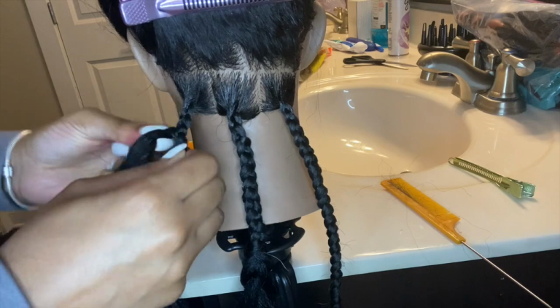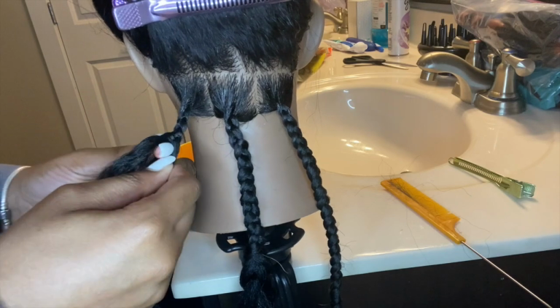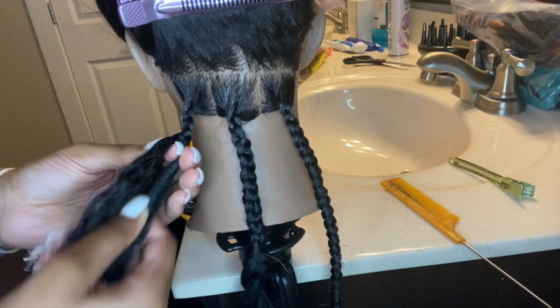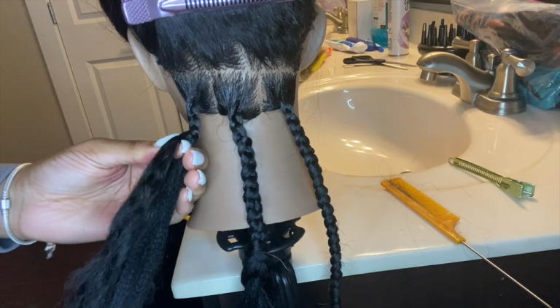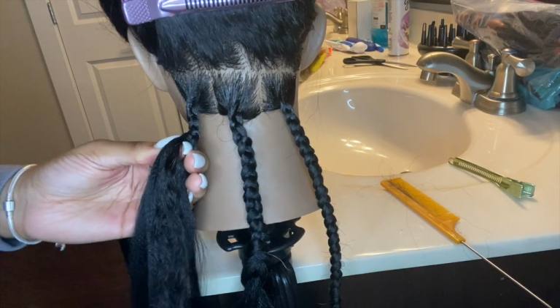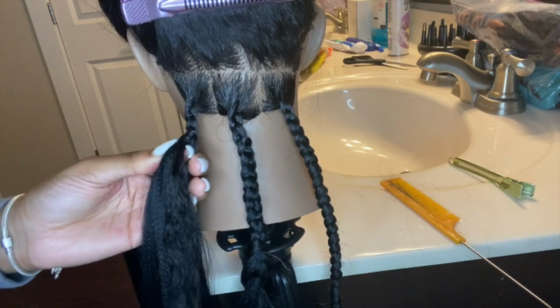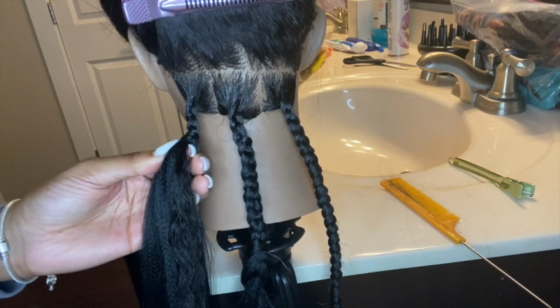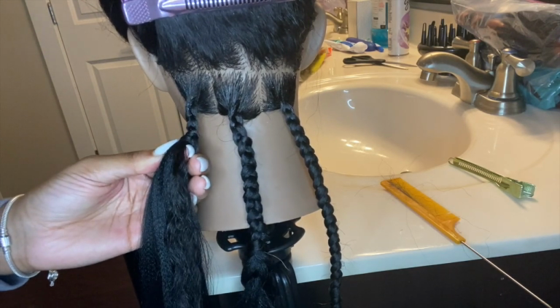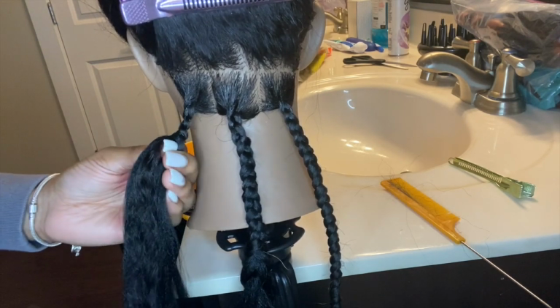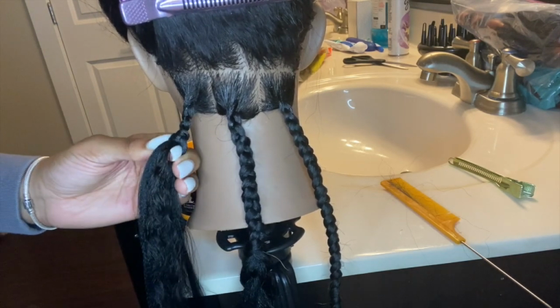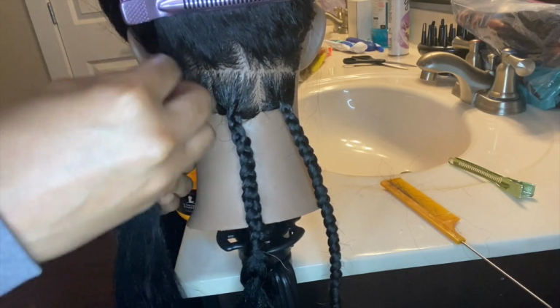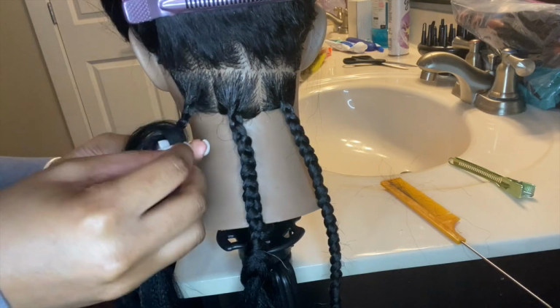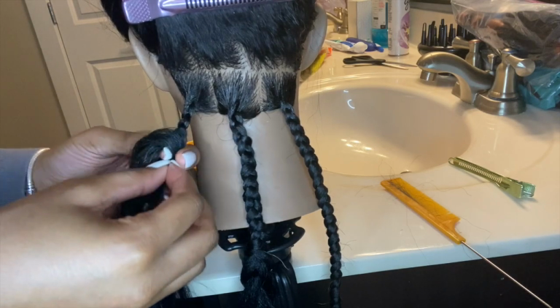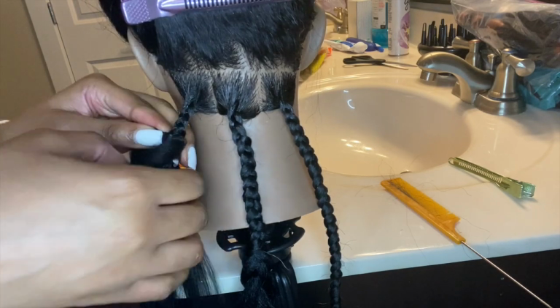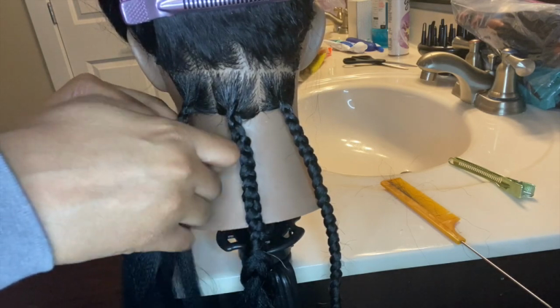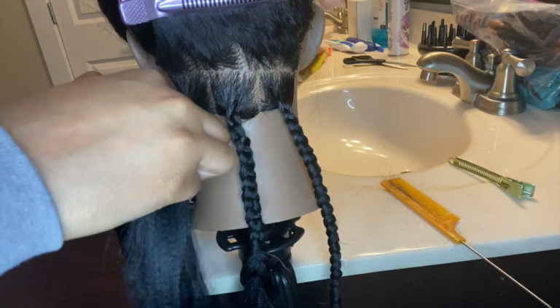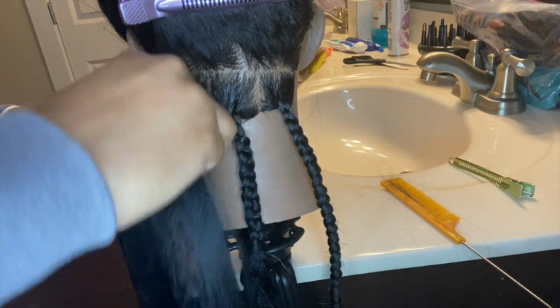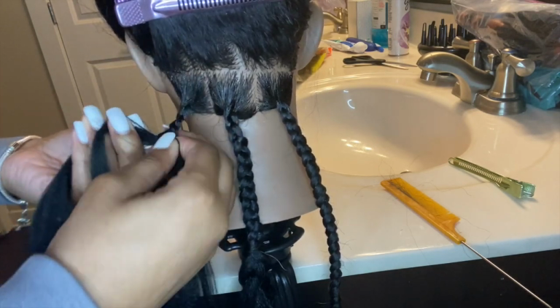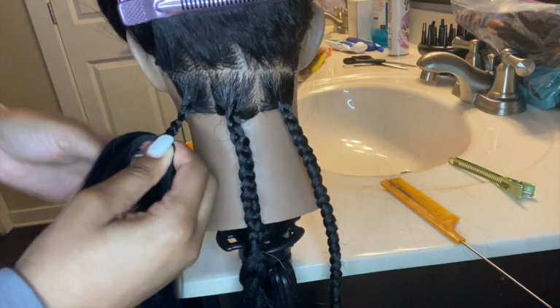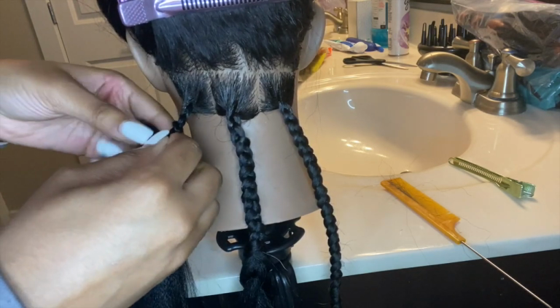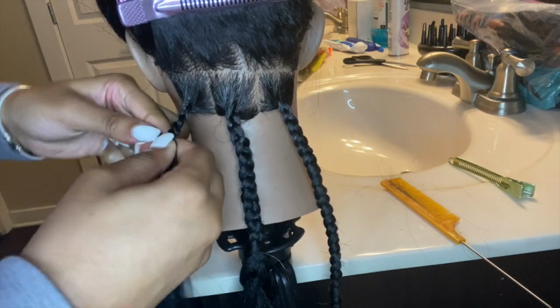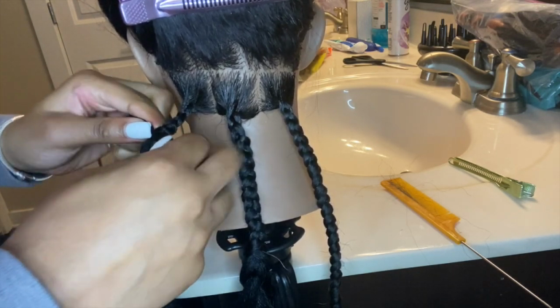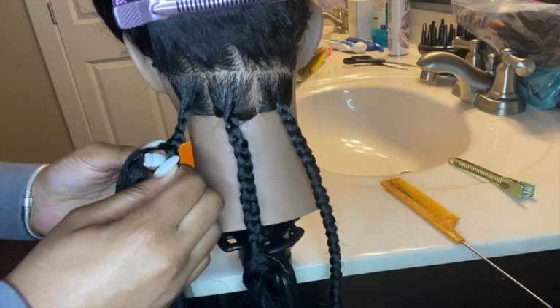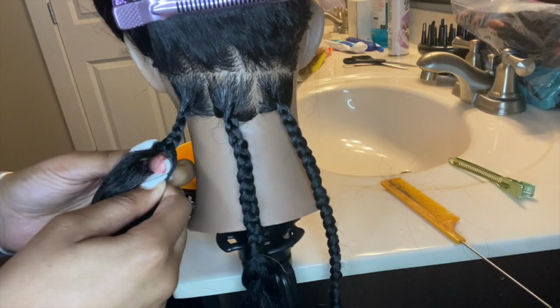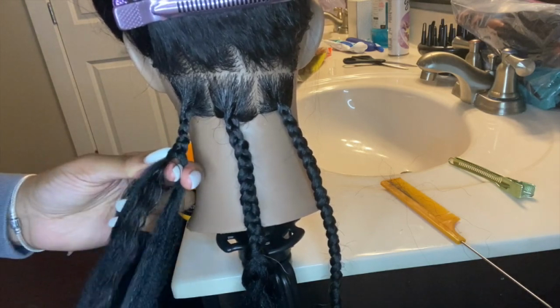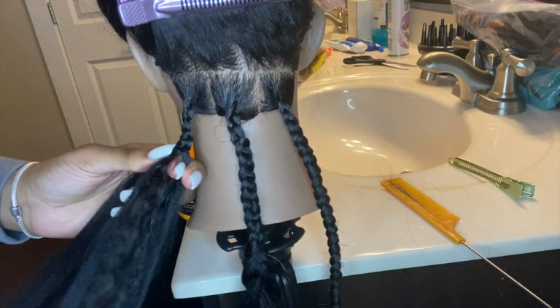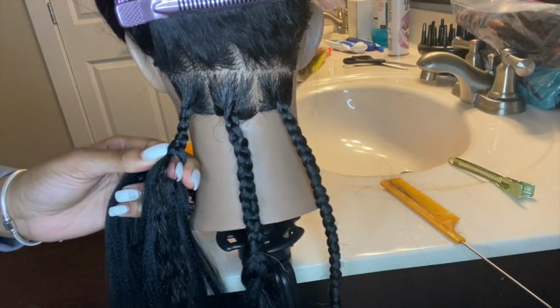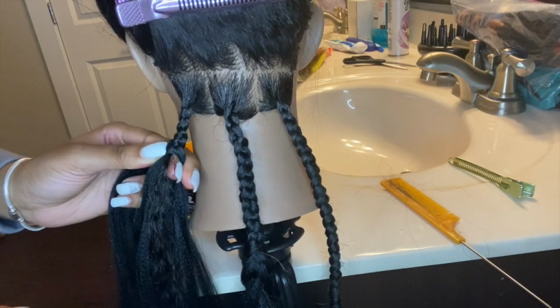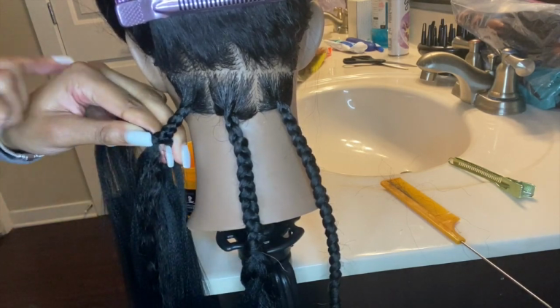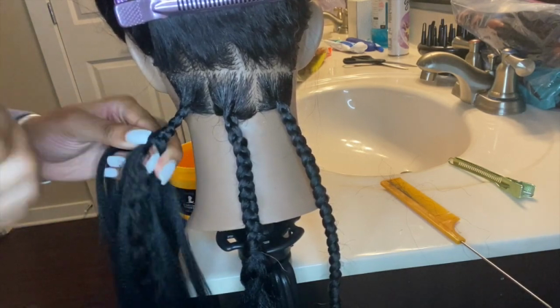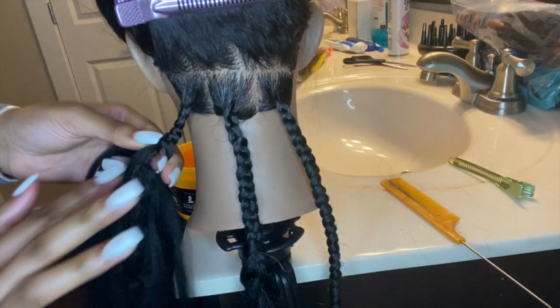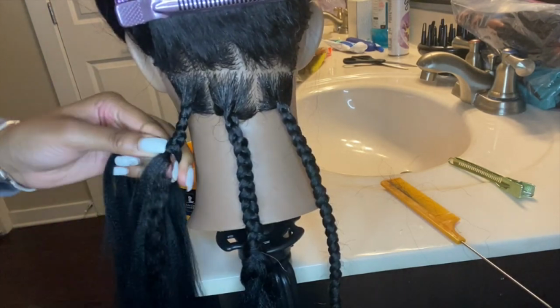I definitely added too much hair into this one — it only needed four pieces and I added five, so that's why it's a little chunkier. But as long as you know how to feed in the hair, that's the most important part.